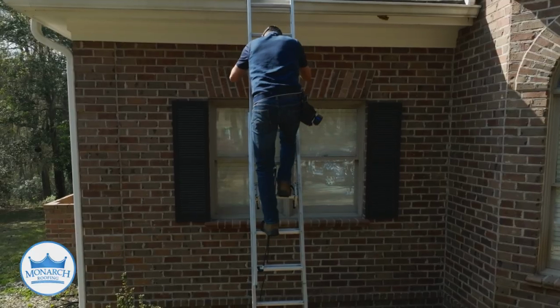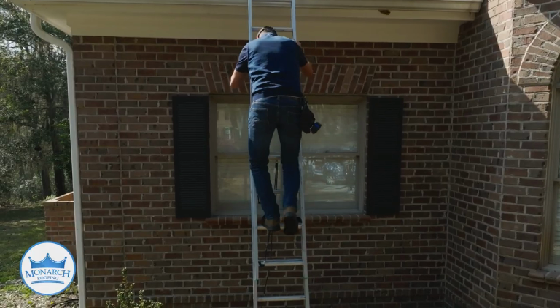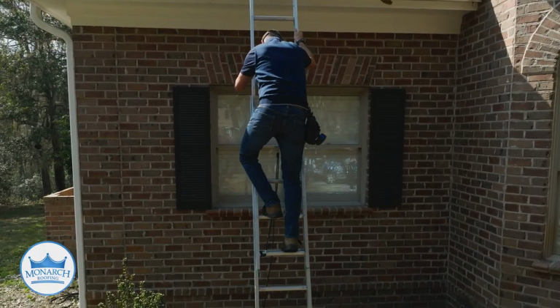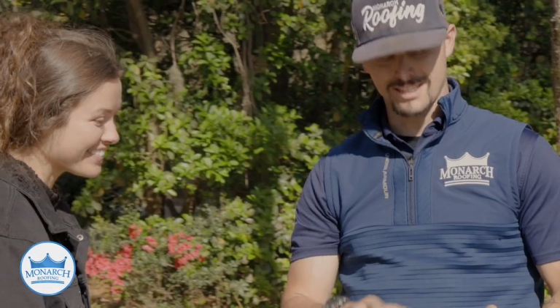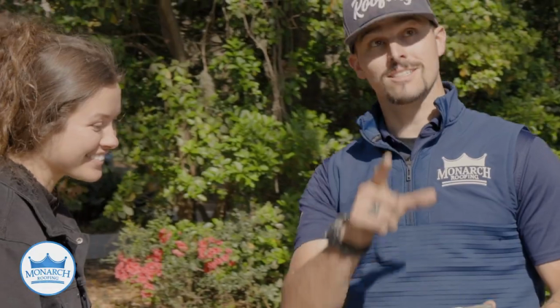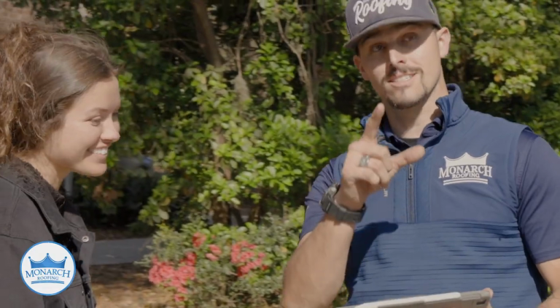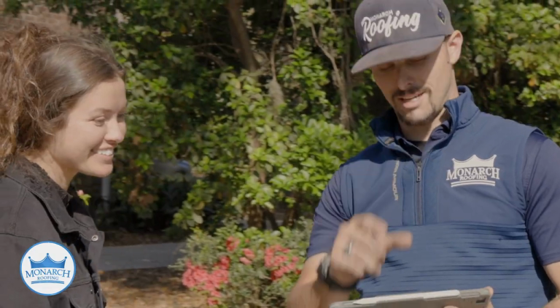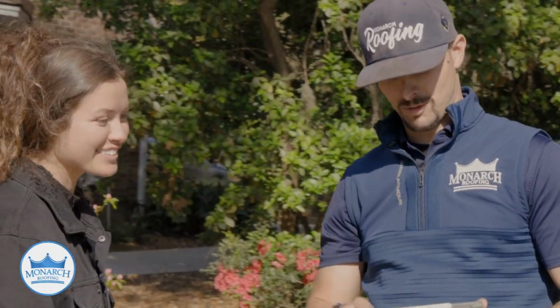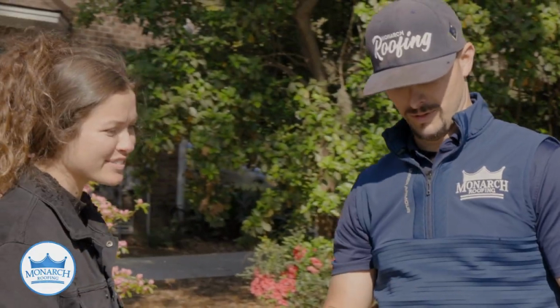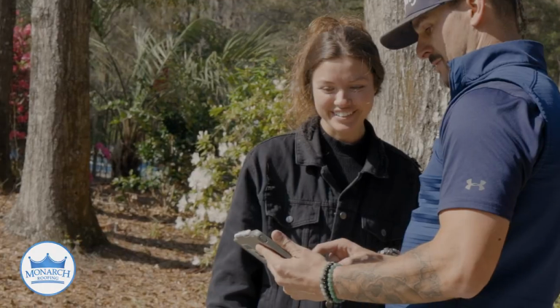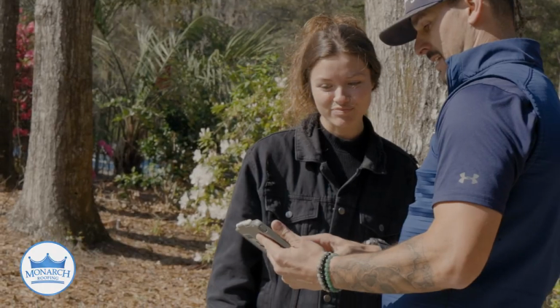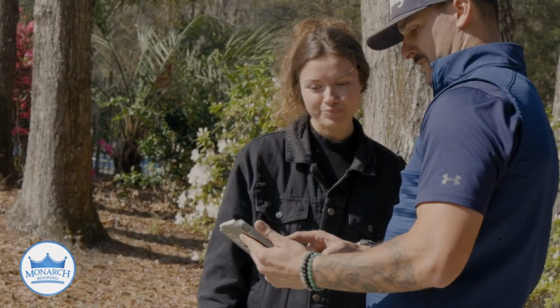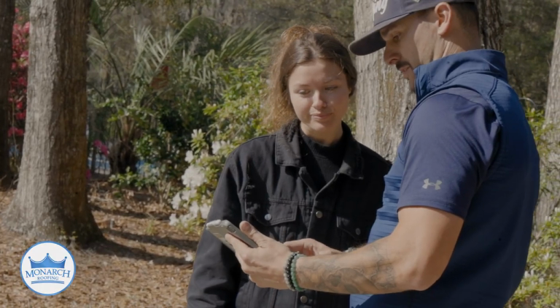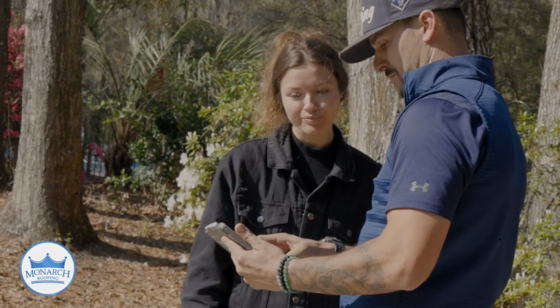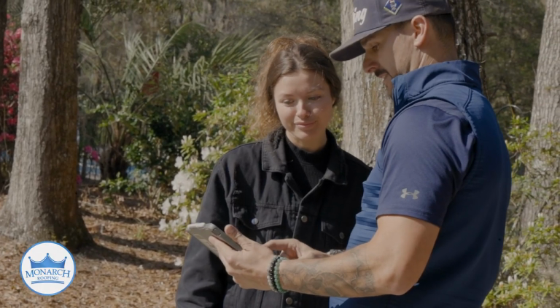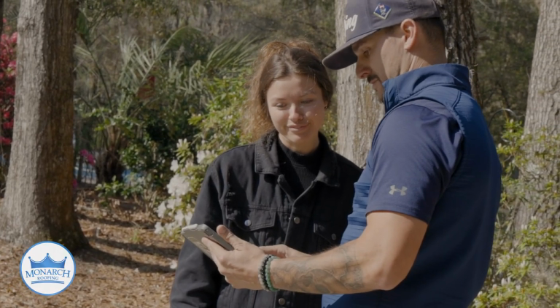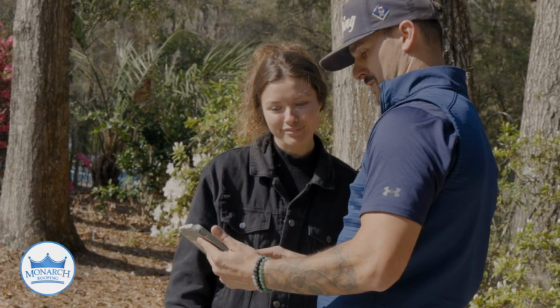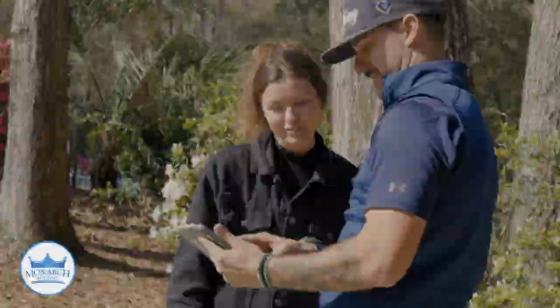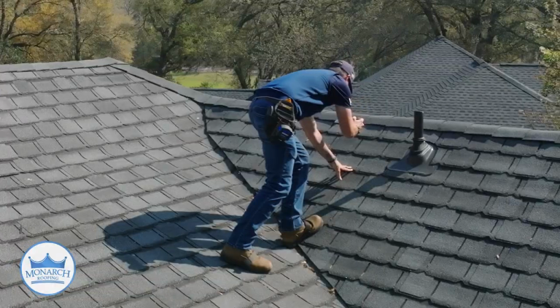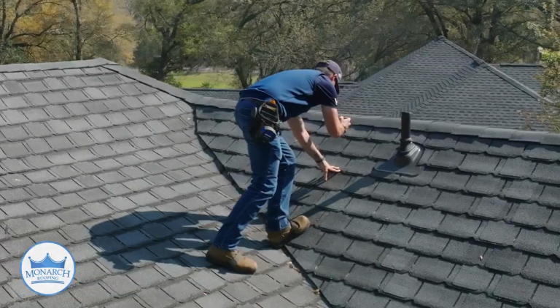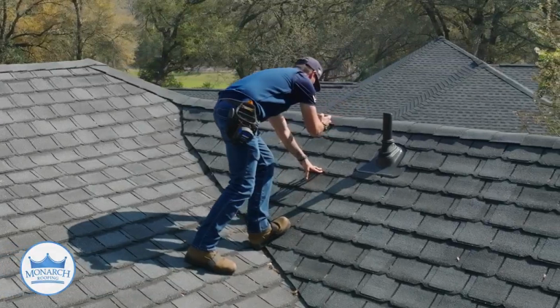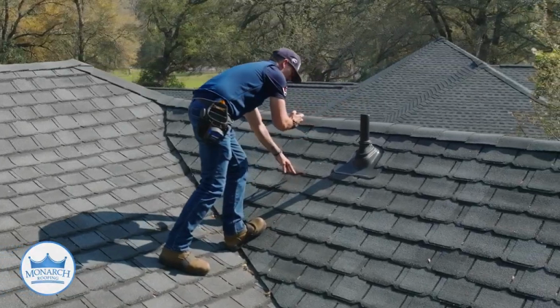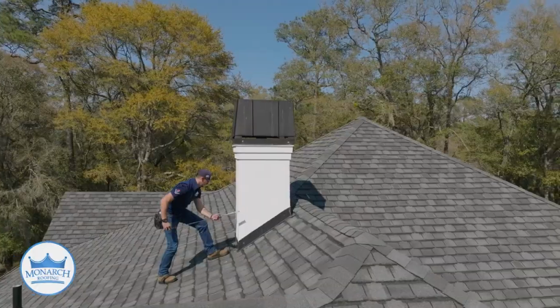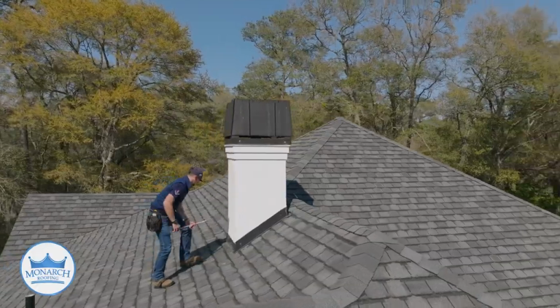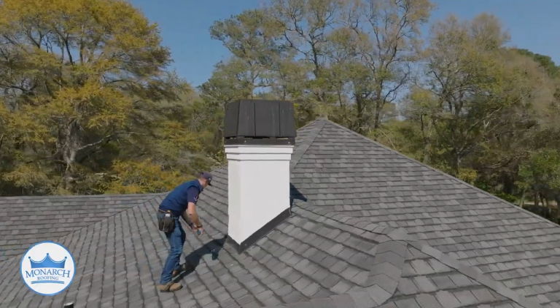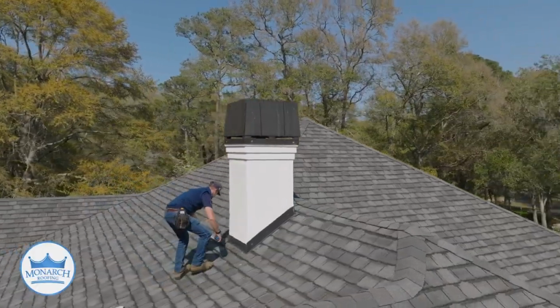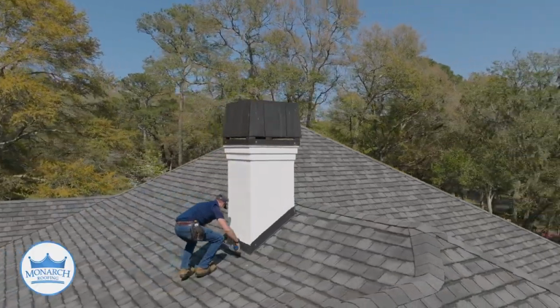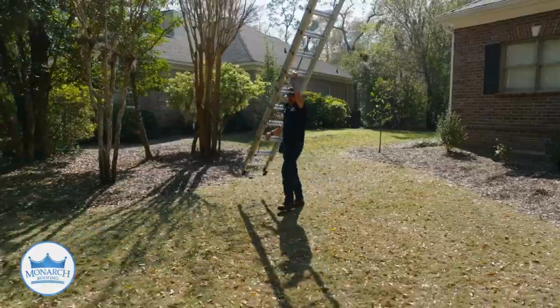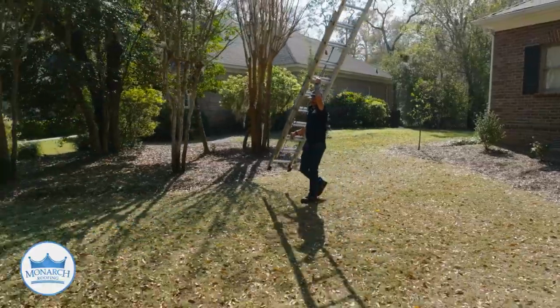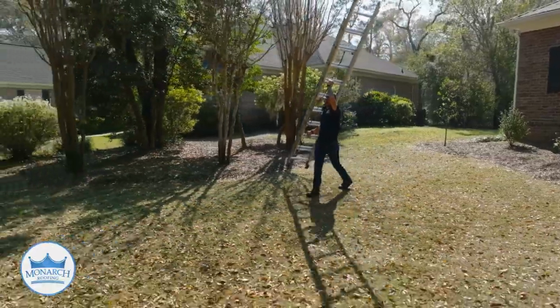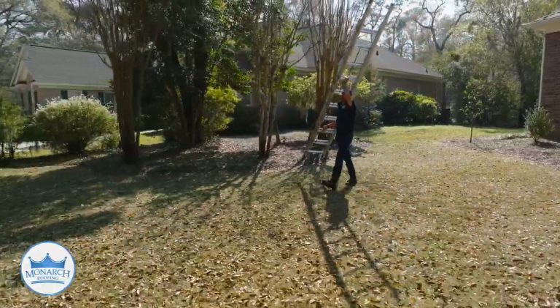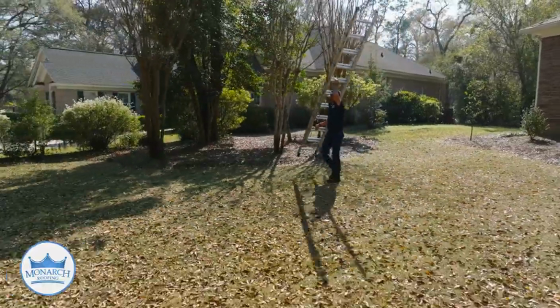After I get off your roof I'll review the photos with you and discuss if there's any damages, and I'll put together a detailed estimate of your re-roof. If there are no damages, I'll still send you over a detailed photo report for your records and peace of mind.